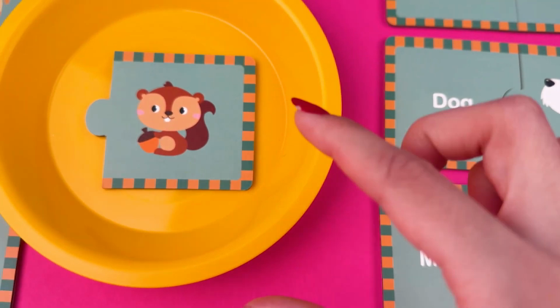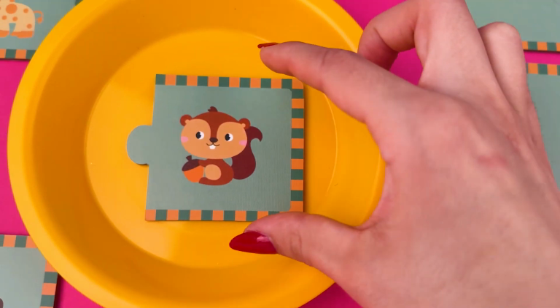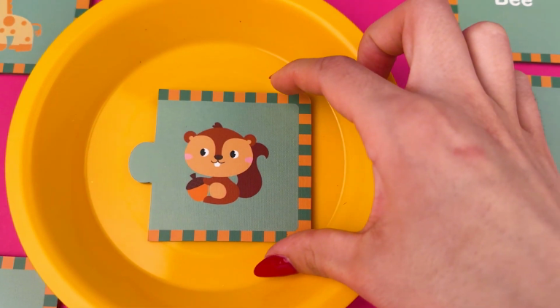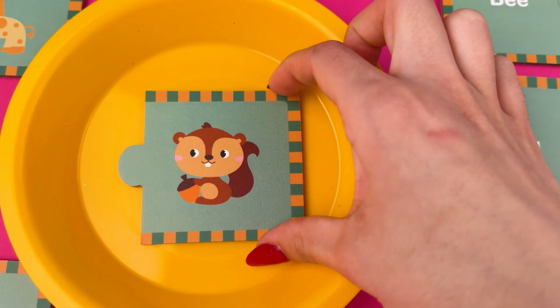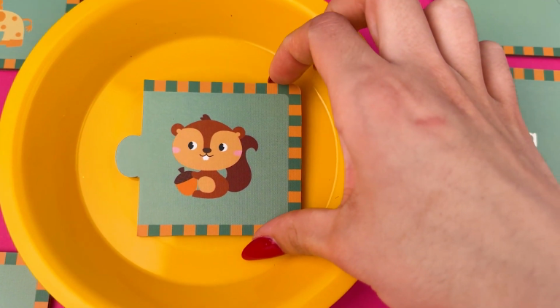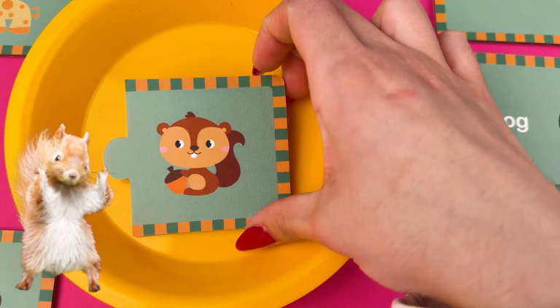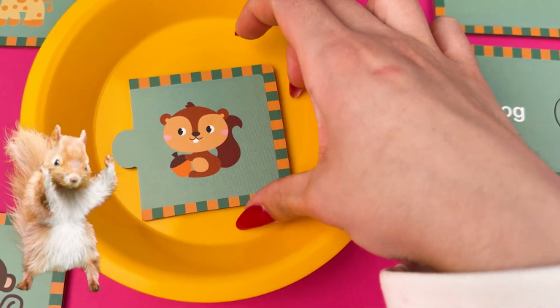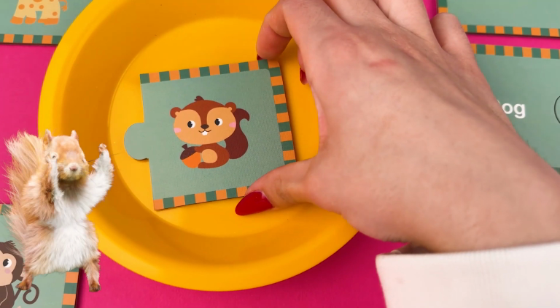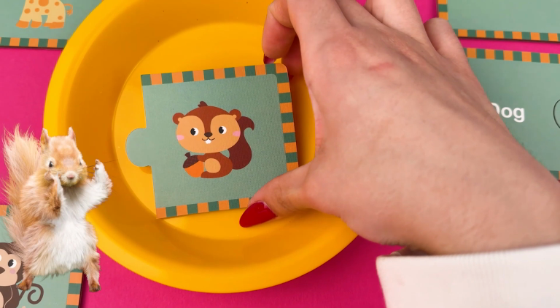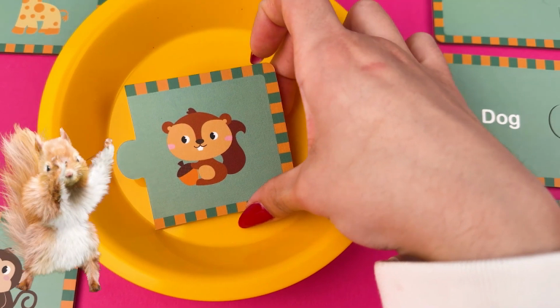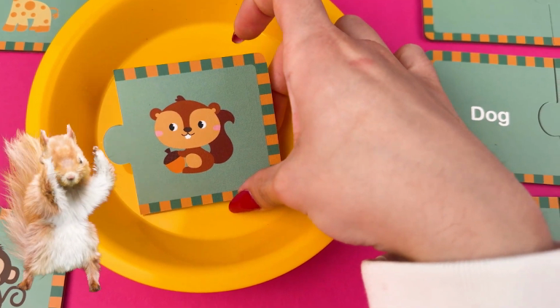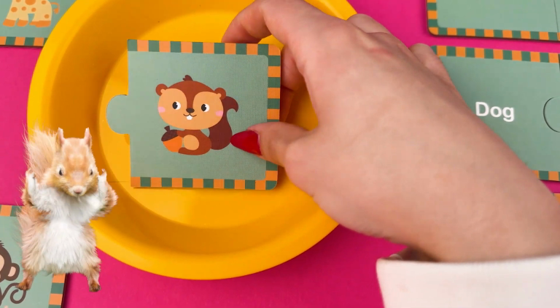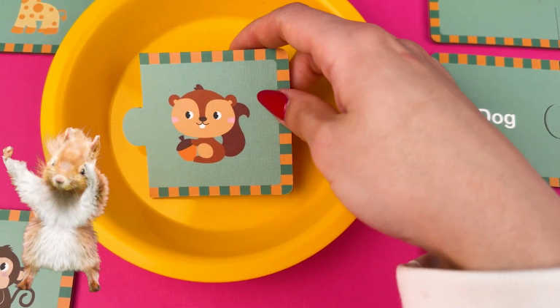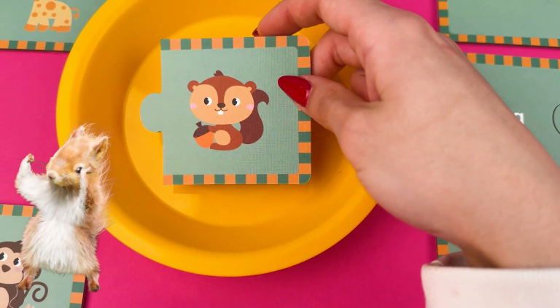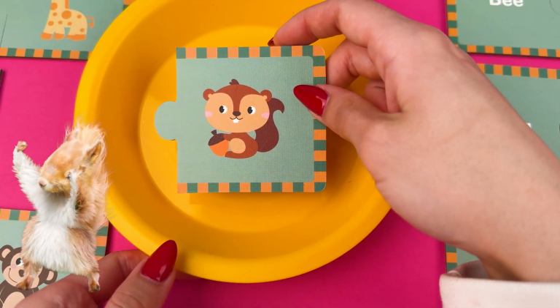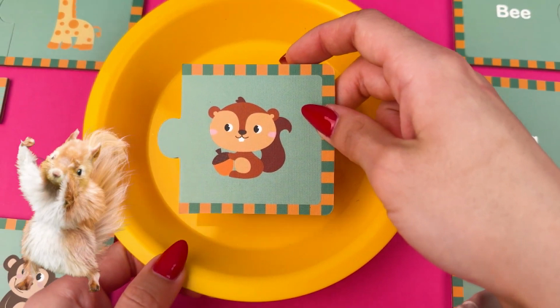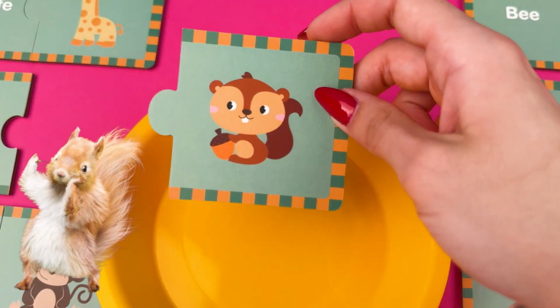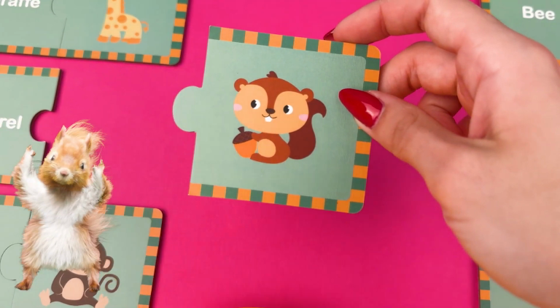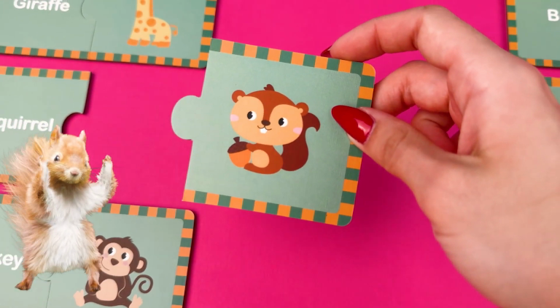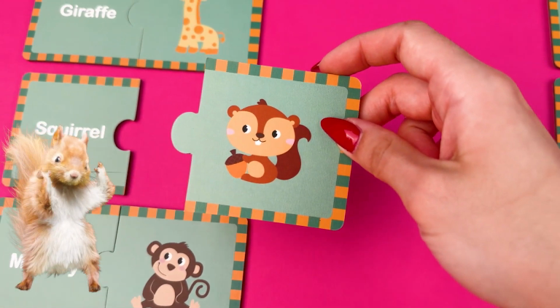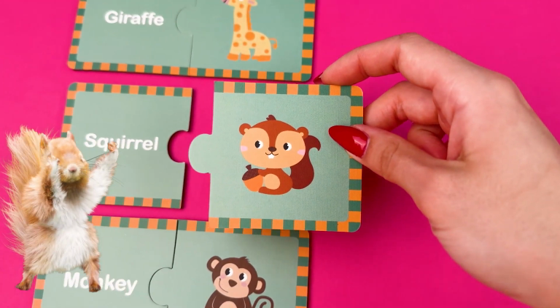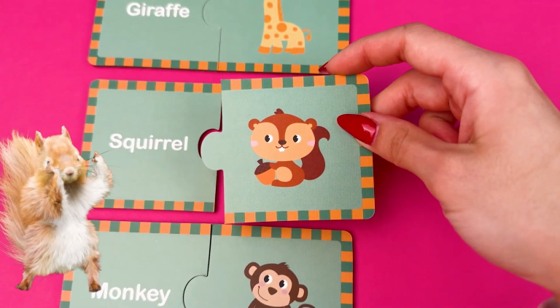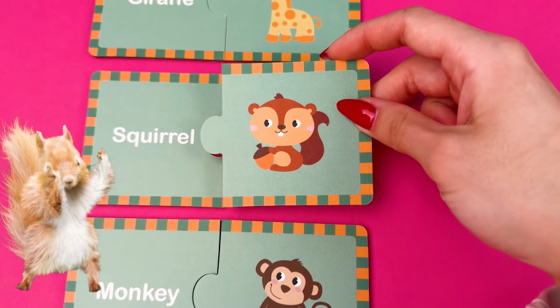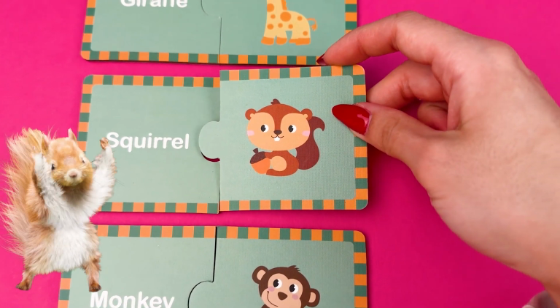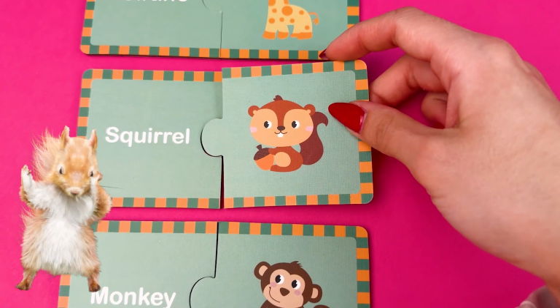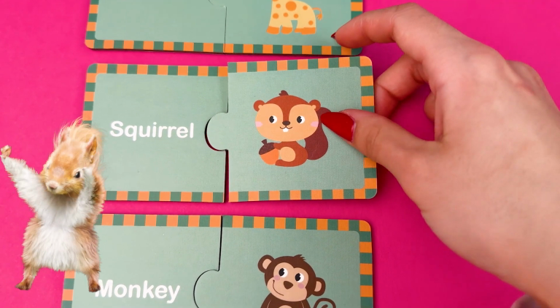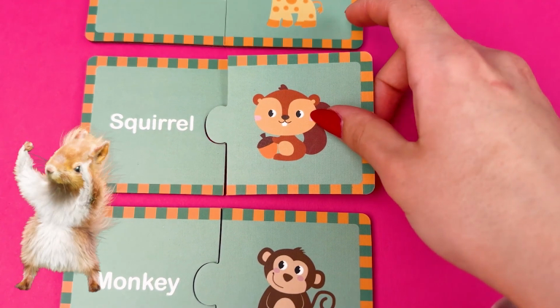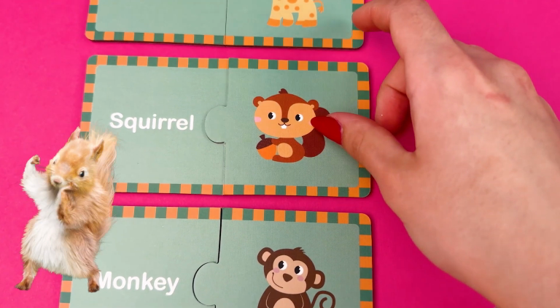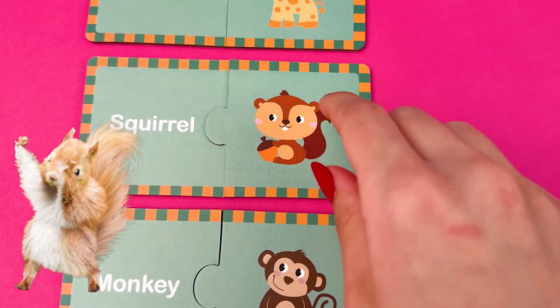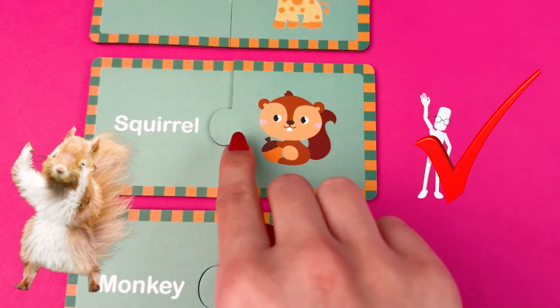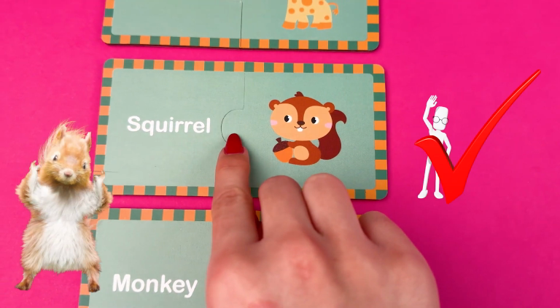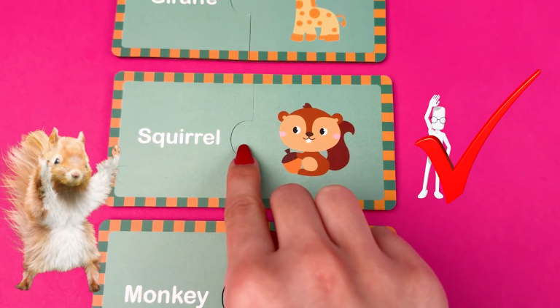And the last one is always the easiest kids, you know that by now. This animal is called a squirrel and he likes to eat nuts.